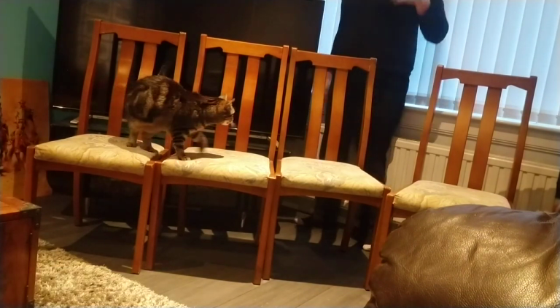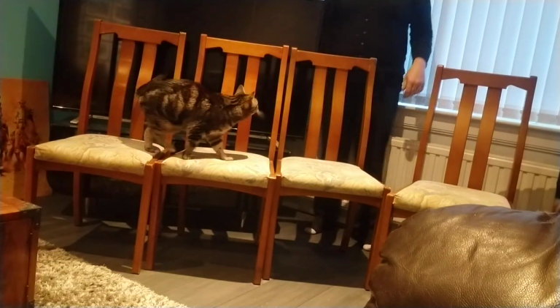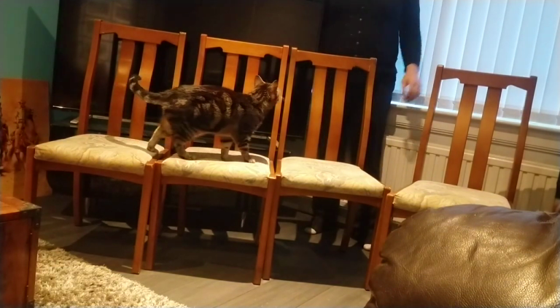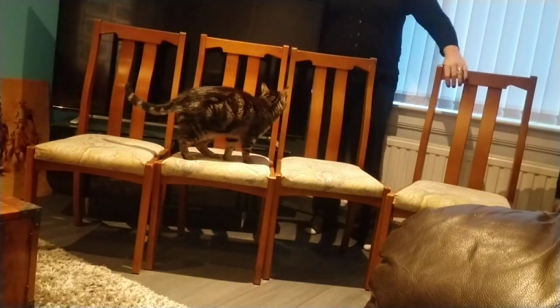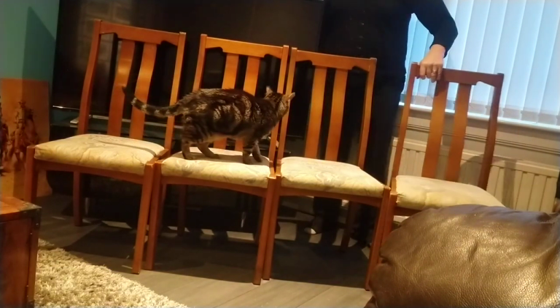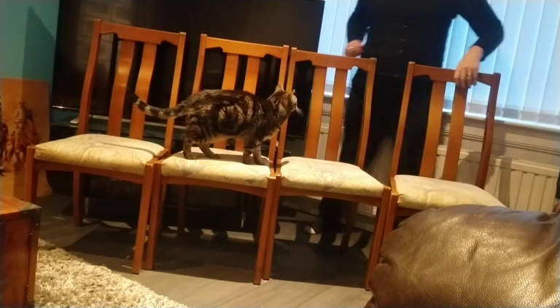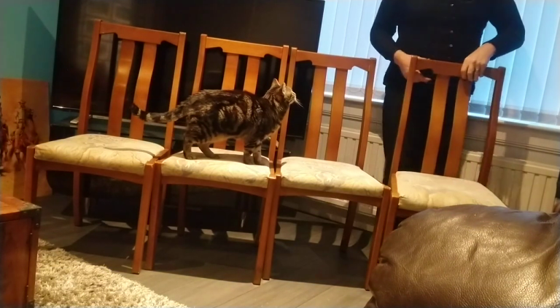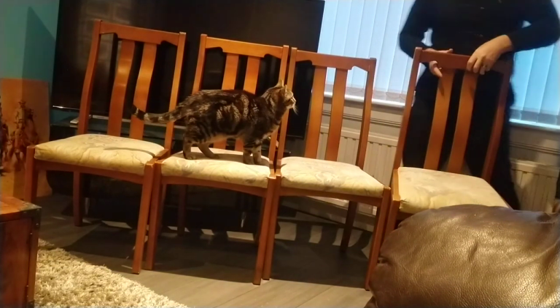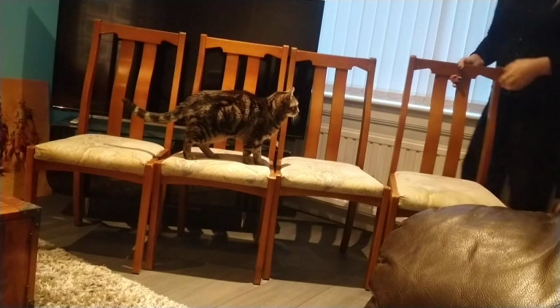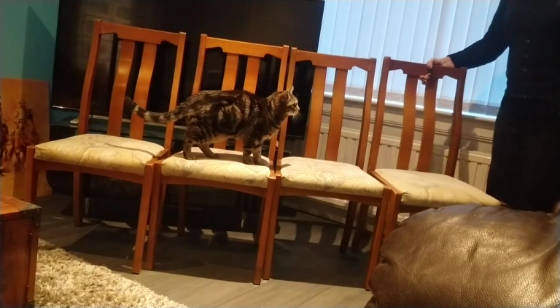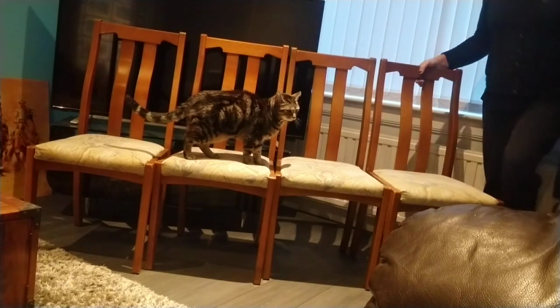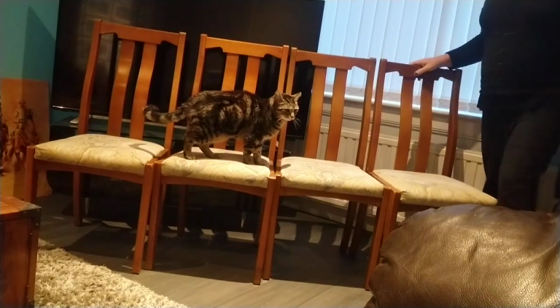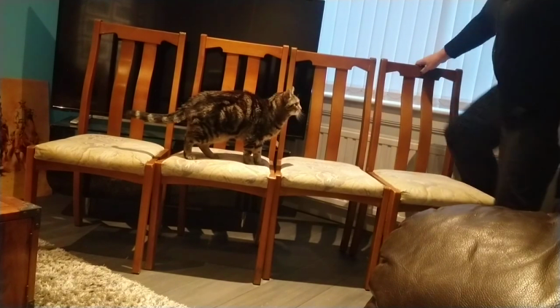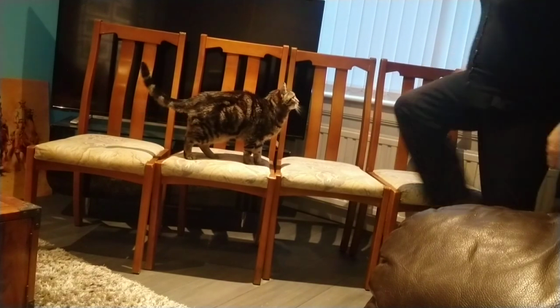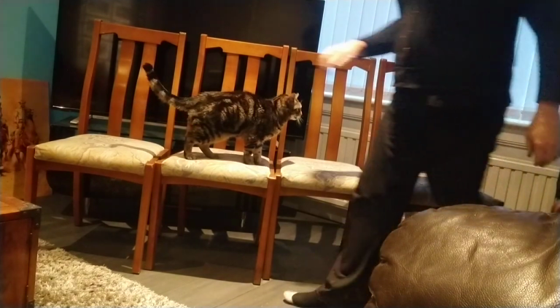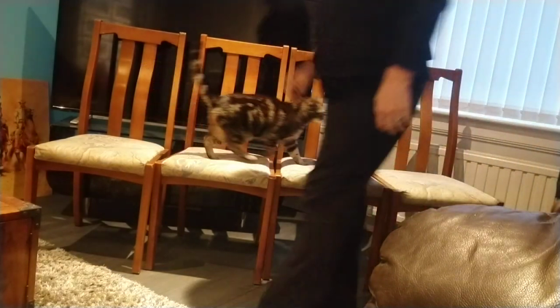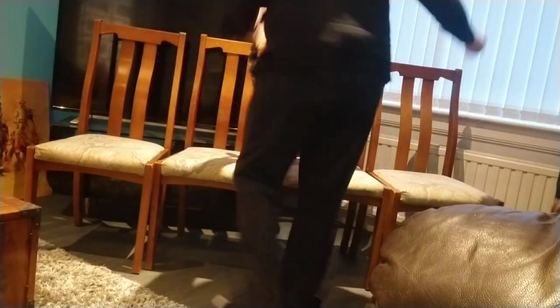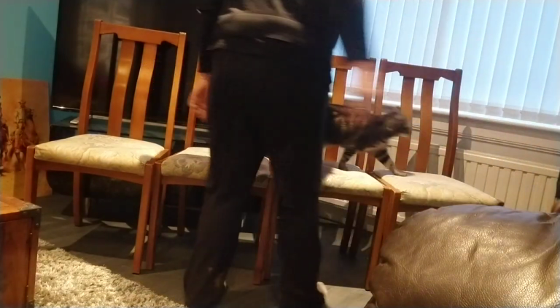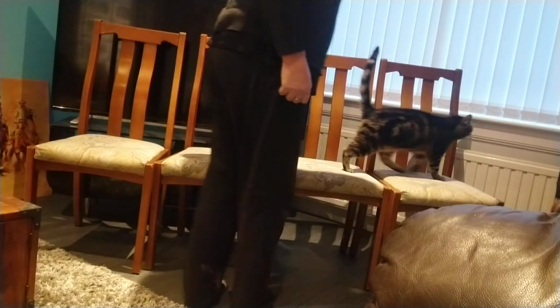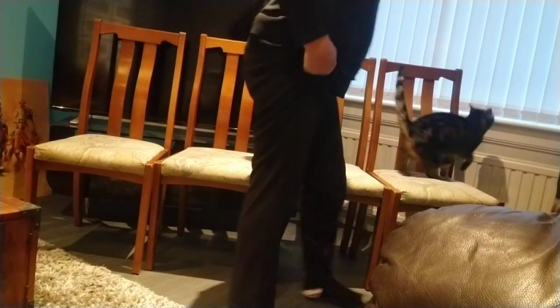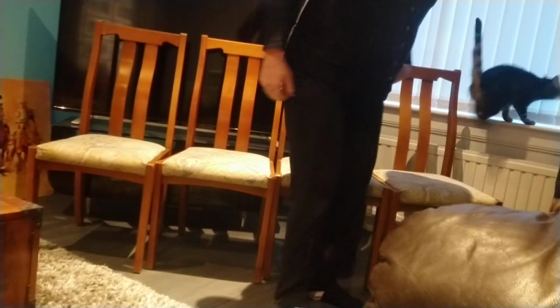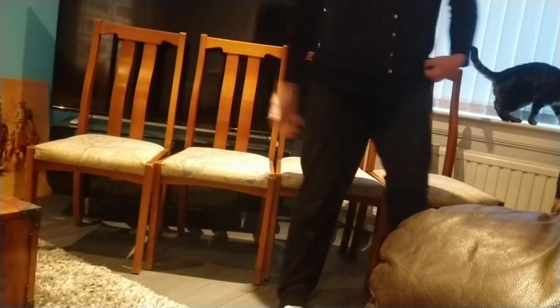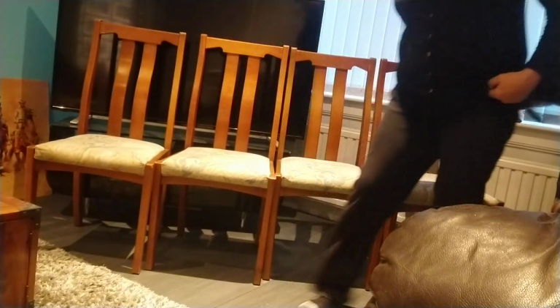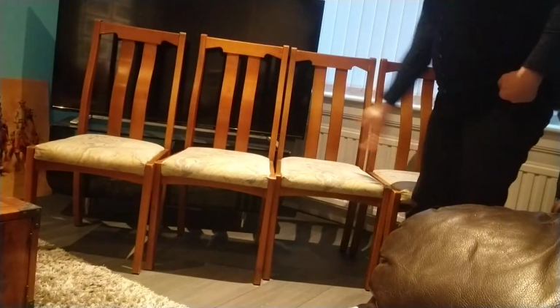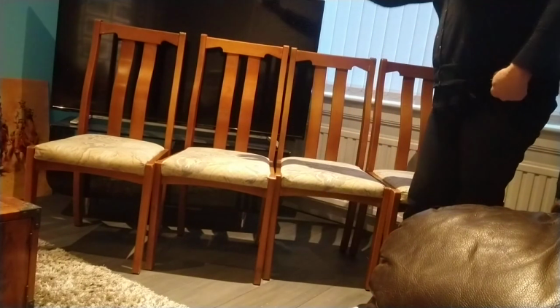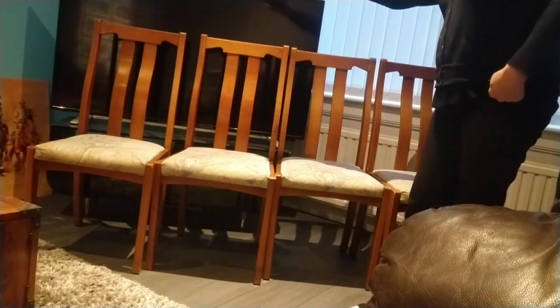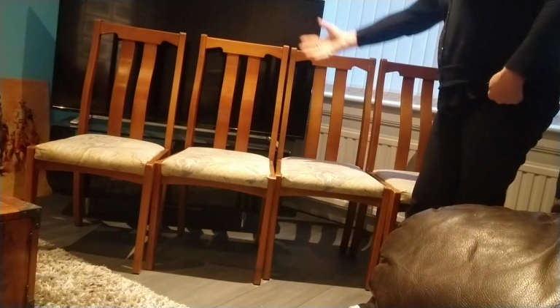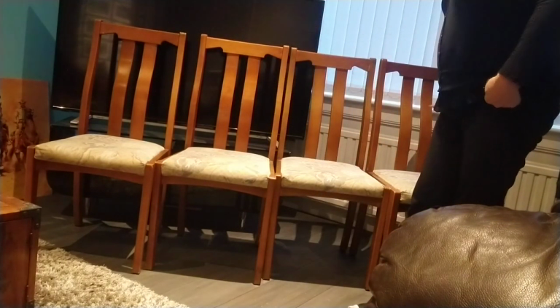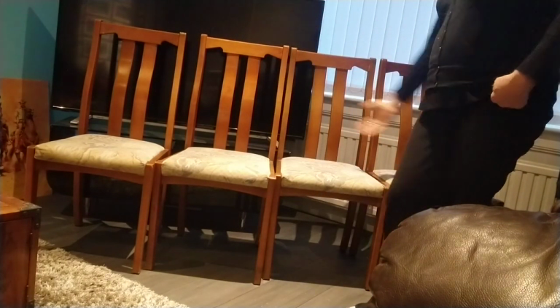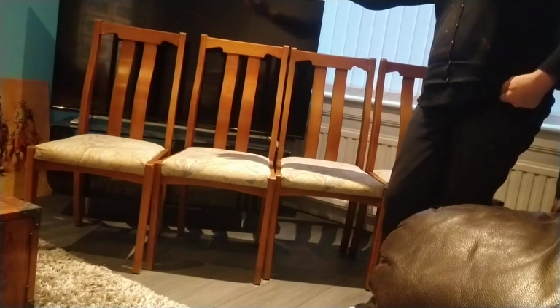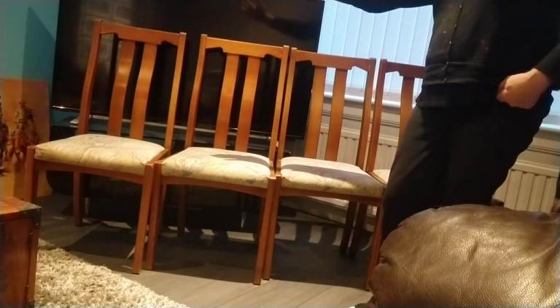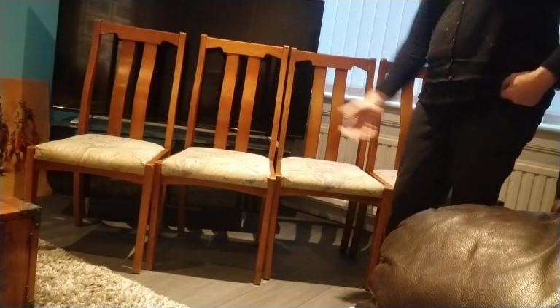Hi, welcome to the channel. I'm just doing a video of these chairs. They were from a blue puck off — these lovely dining chairs. Let's just sort of demonstrate how to use them.